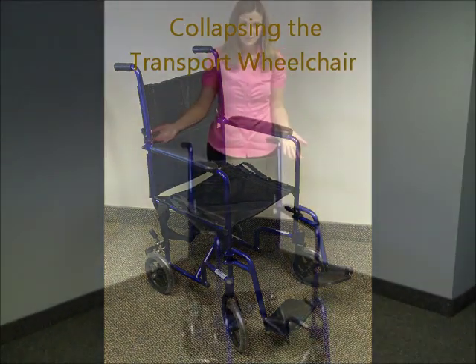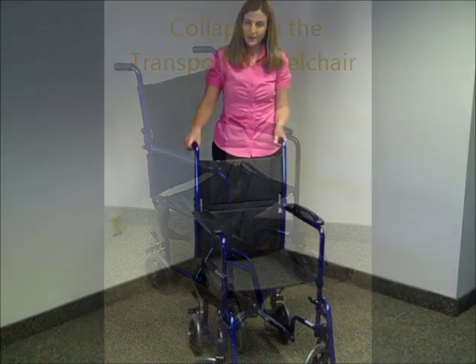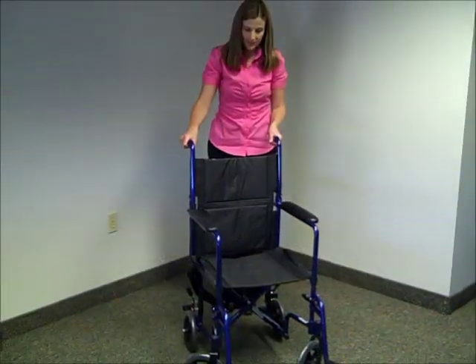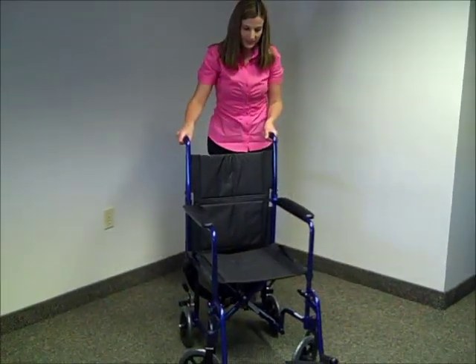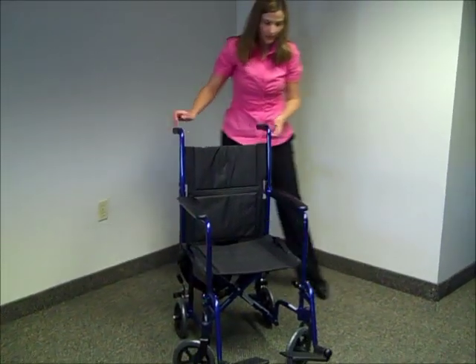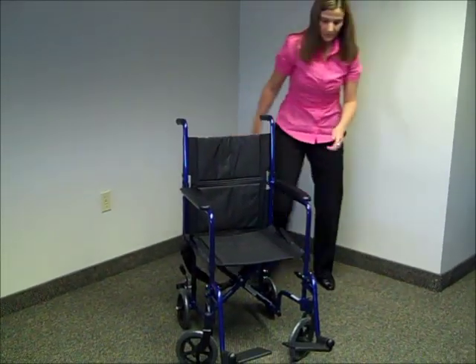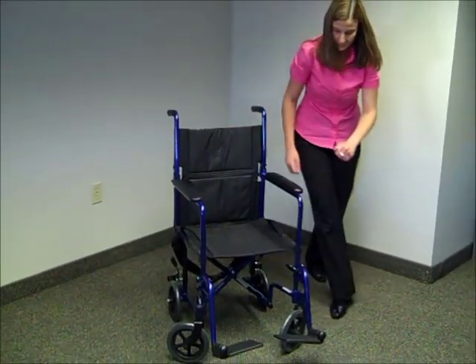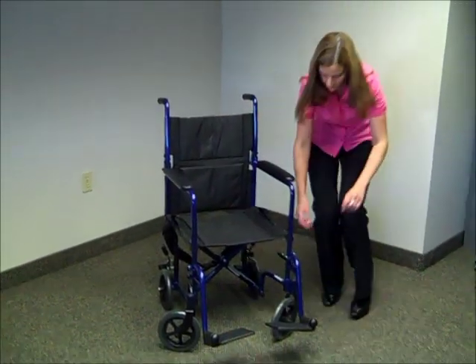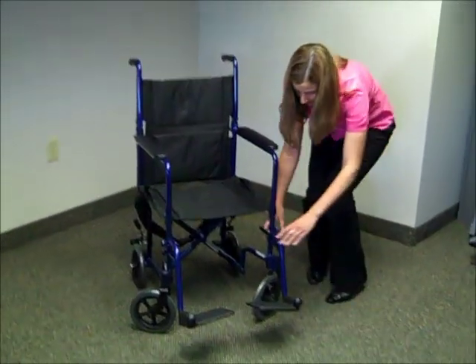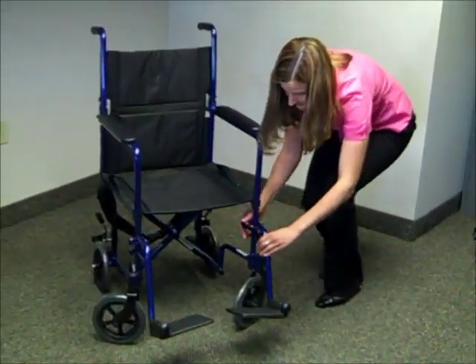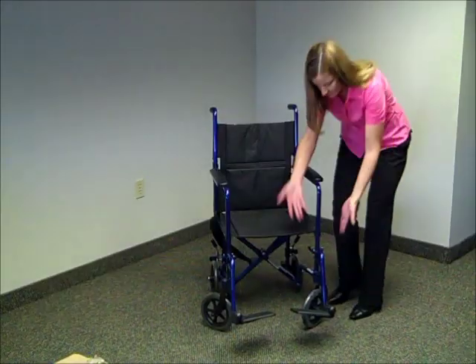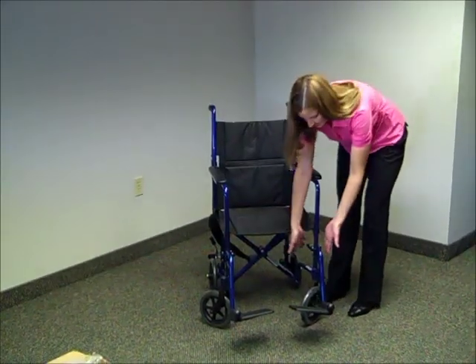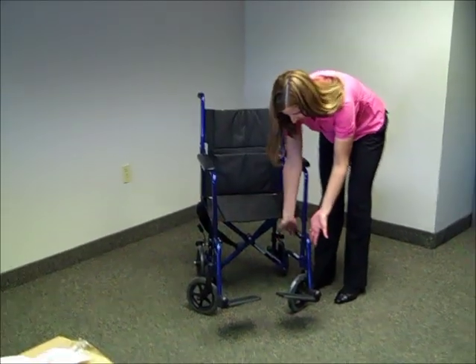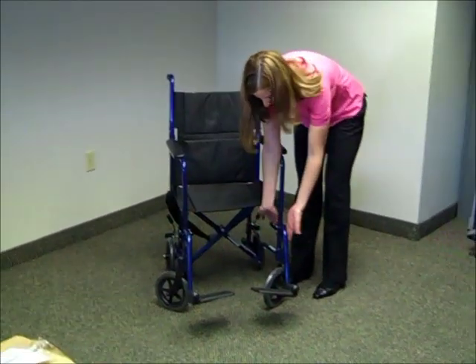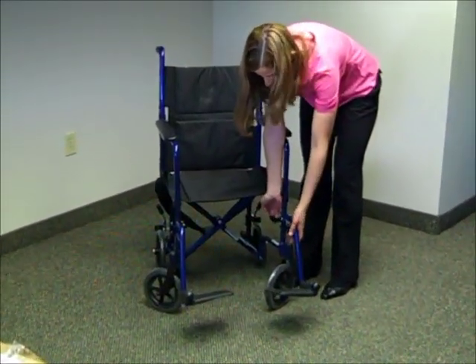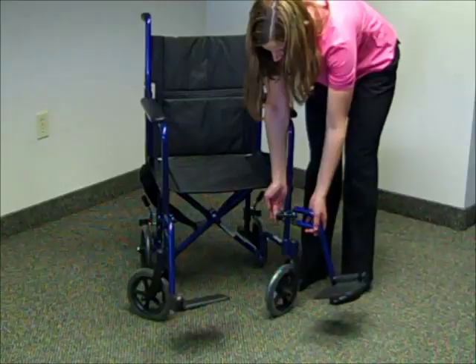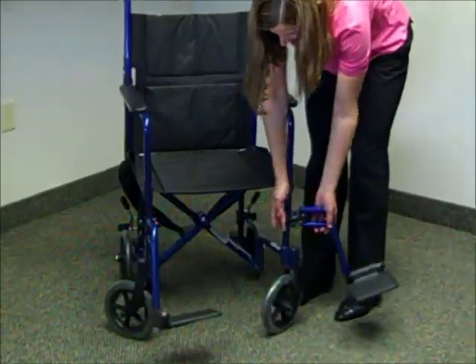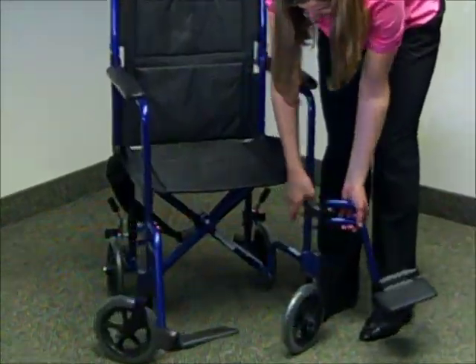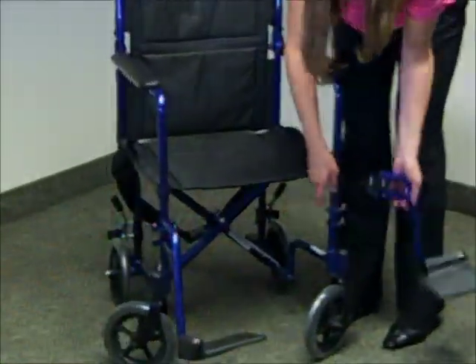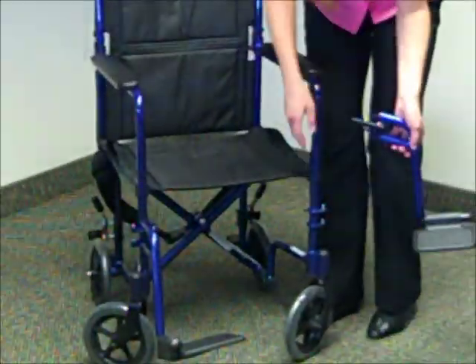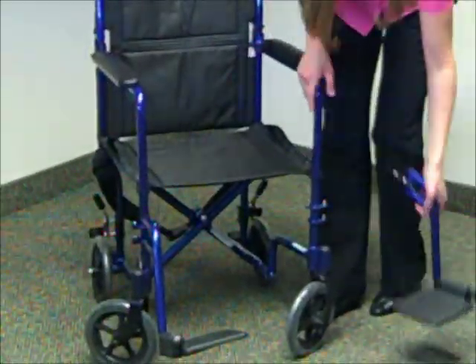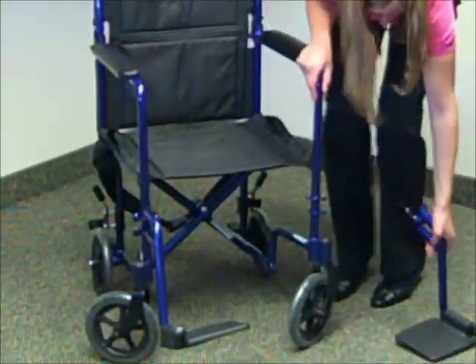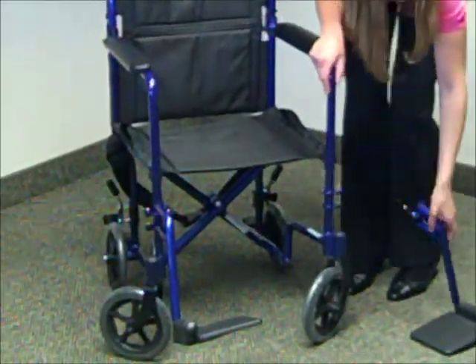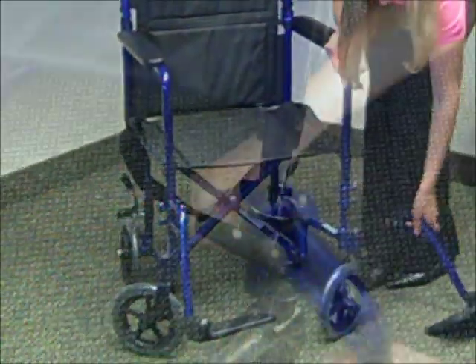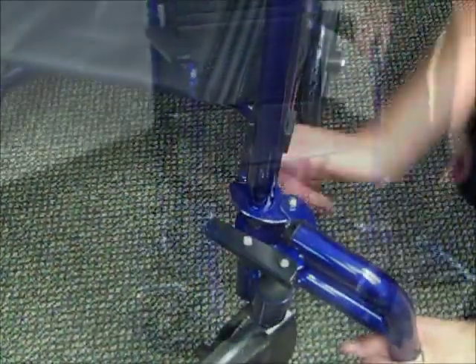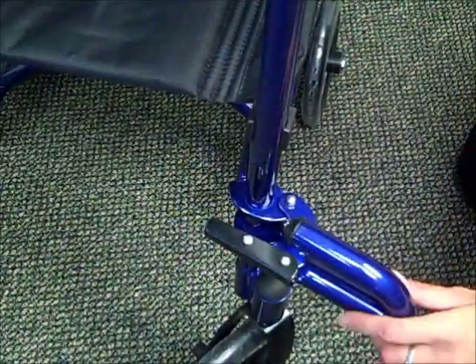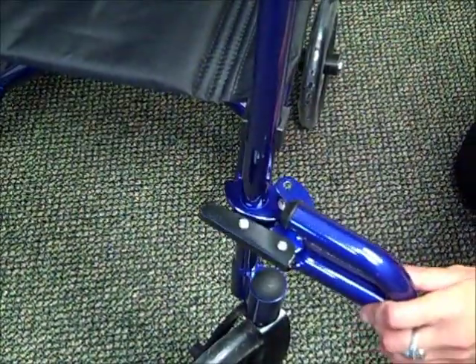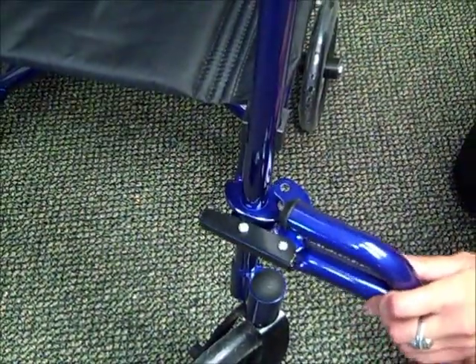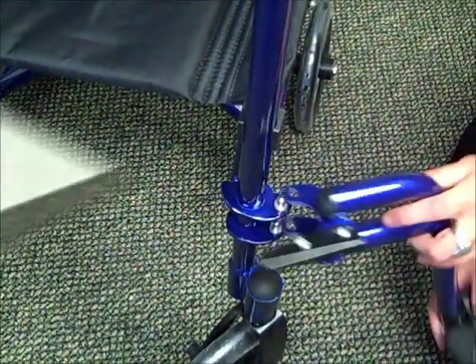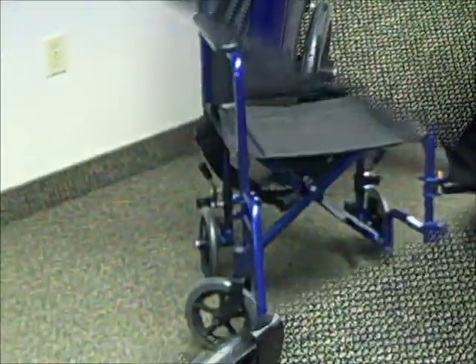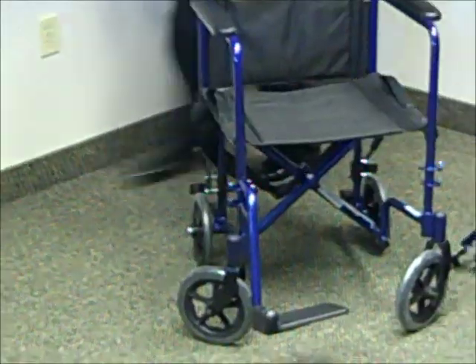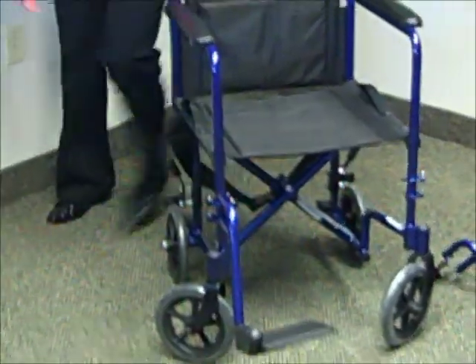To get it ready again to transport, first you want to remove the footrest. Notice there's a black lever — just go ahead and pull that. Remove the footrest and do the same to the other side.